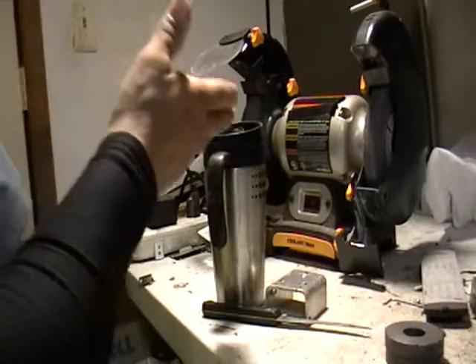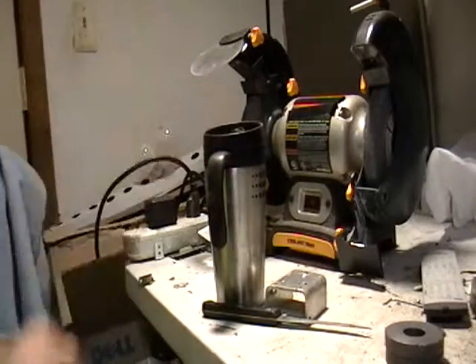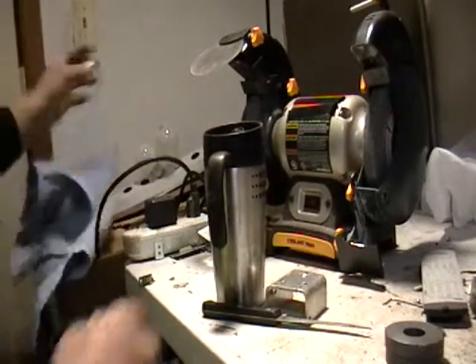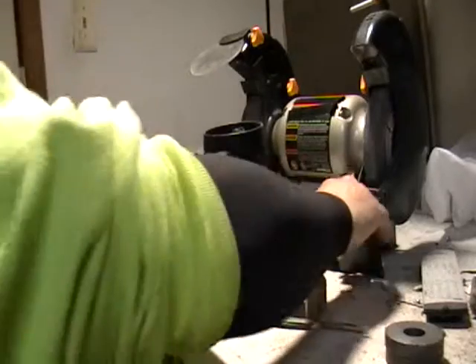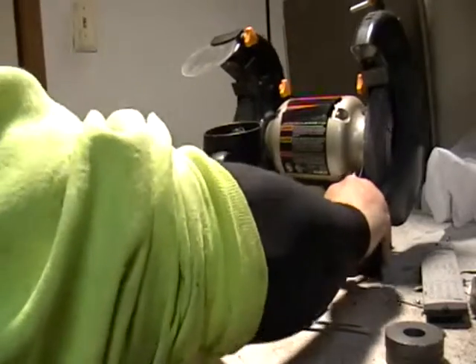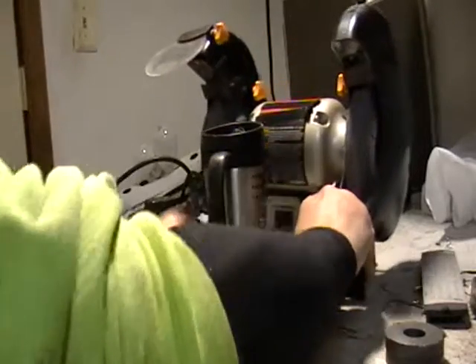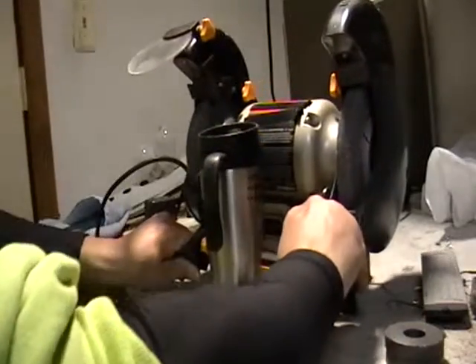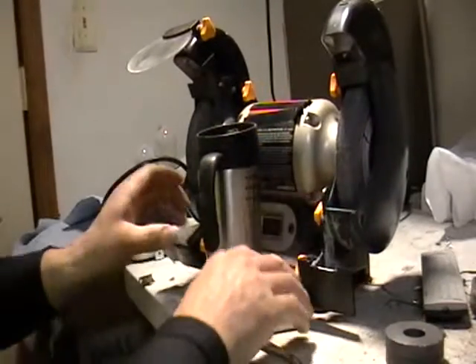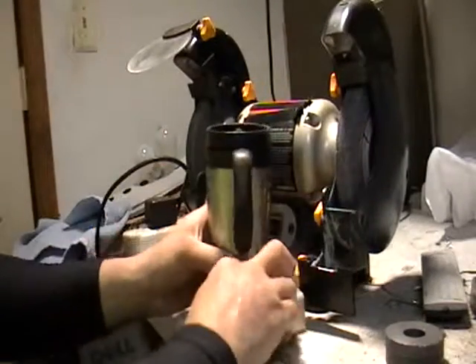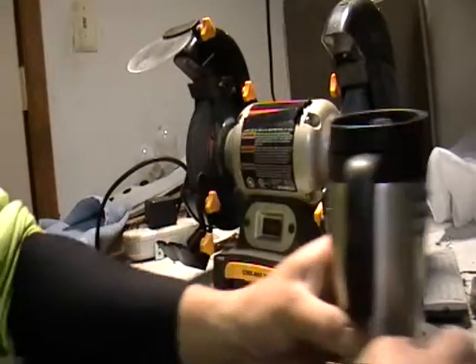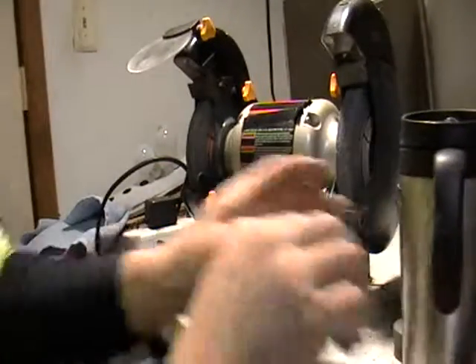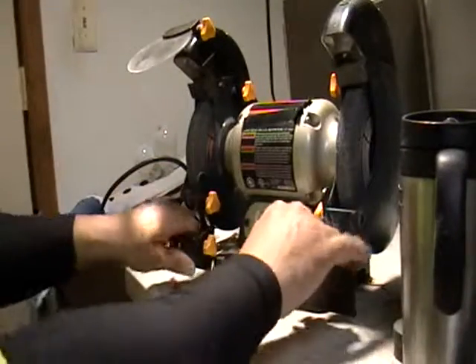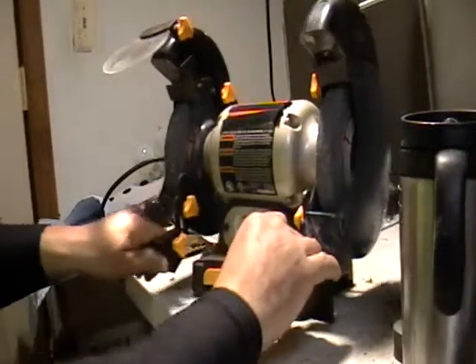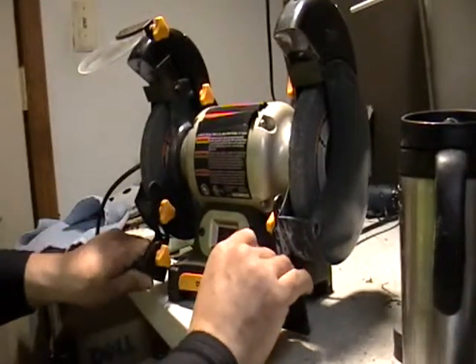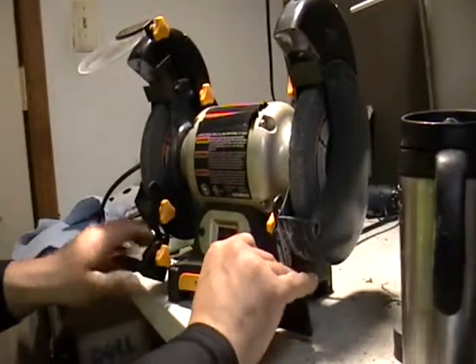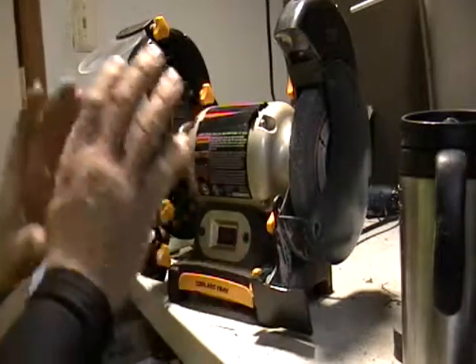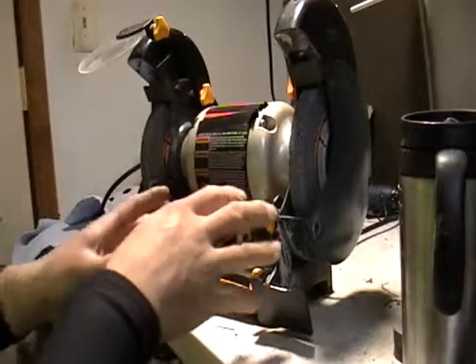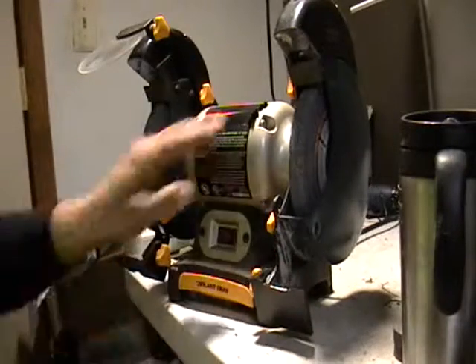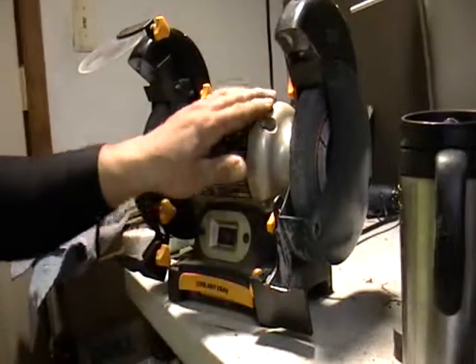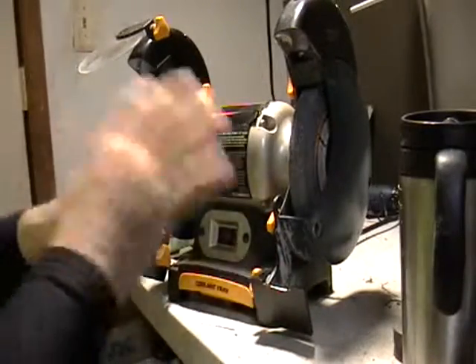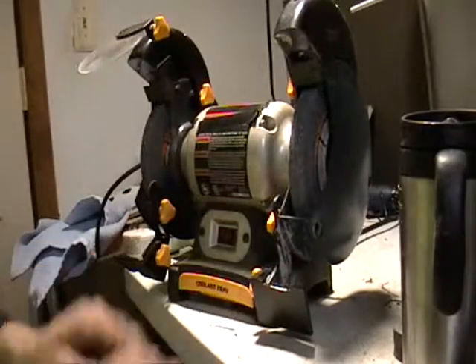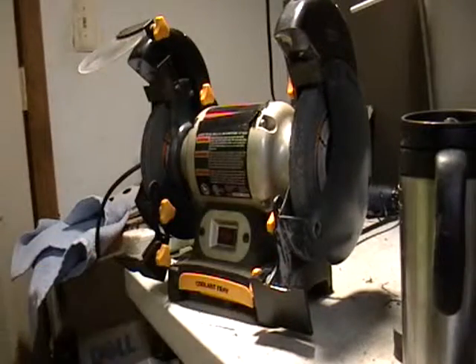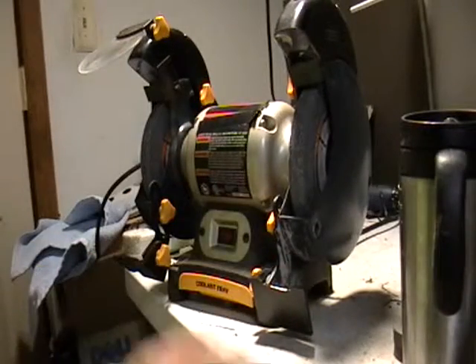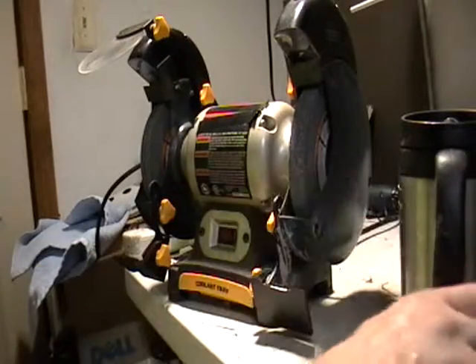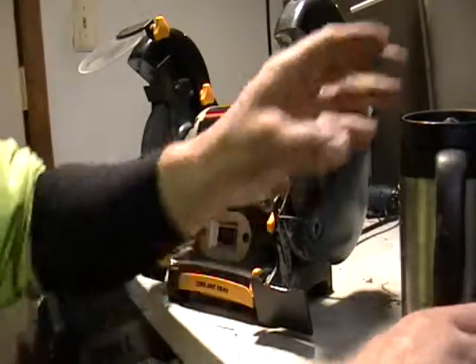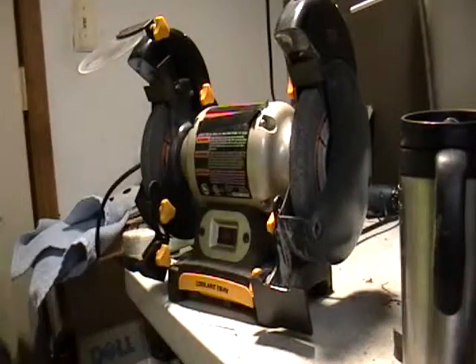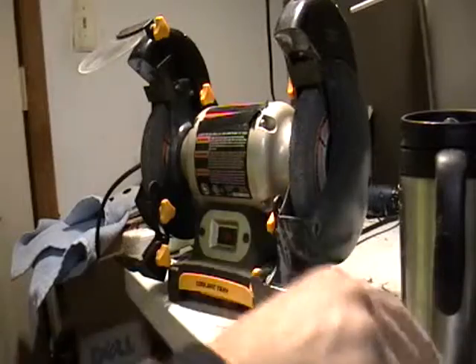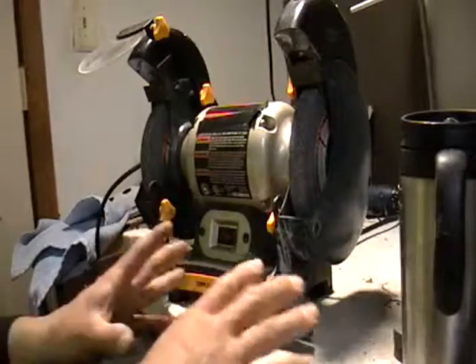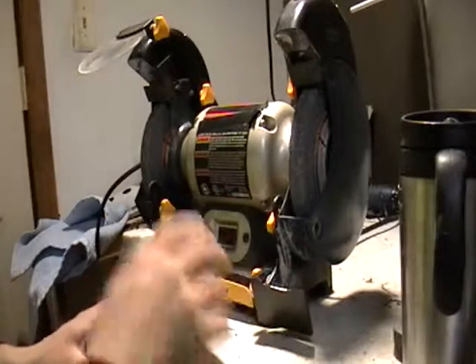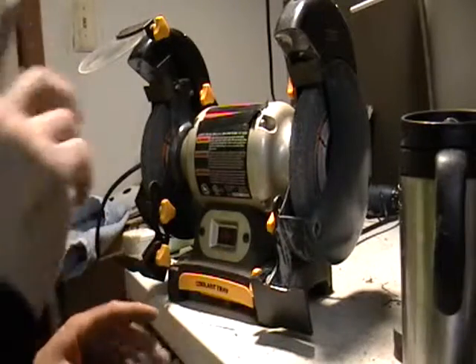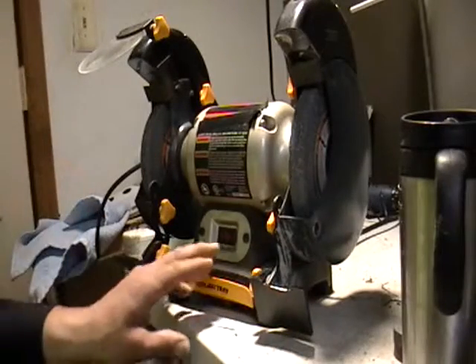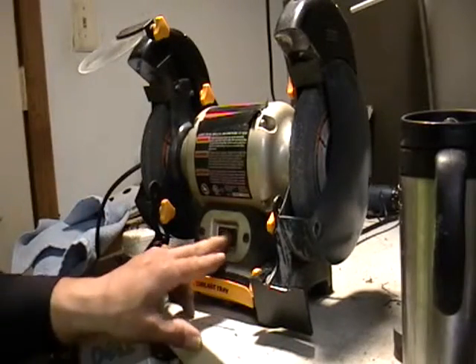With a grinder. If you have one of these grinders, perfect. If you know a place that has a shop with one of these and you don't have one, this is how you test aluminum, this is how you test stainless steel. Now I'm going to turn it on — I might have to yell a little bit.